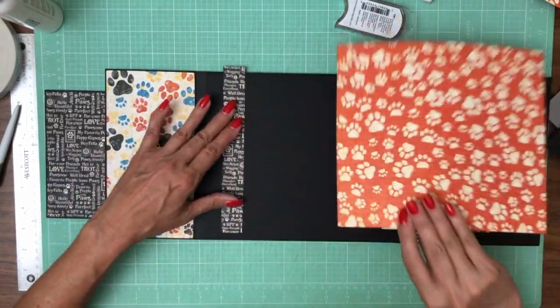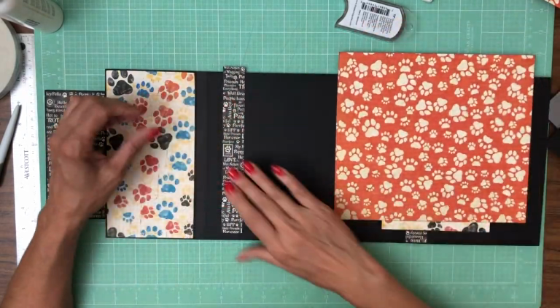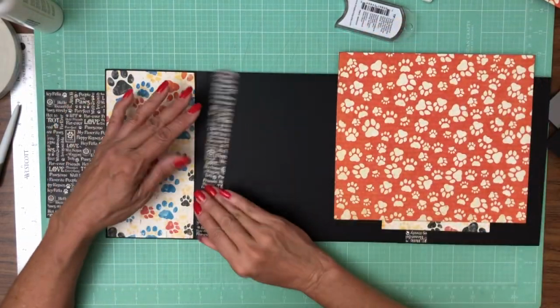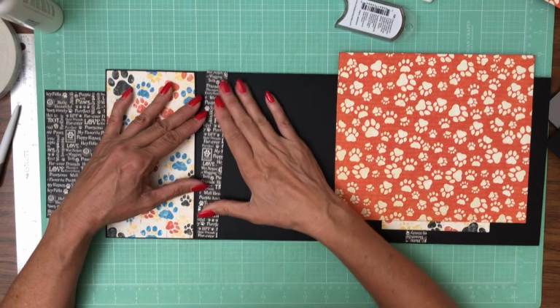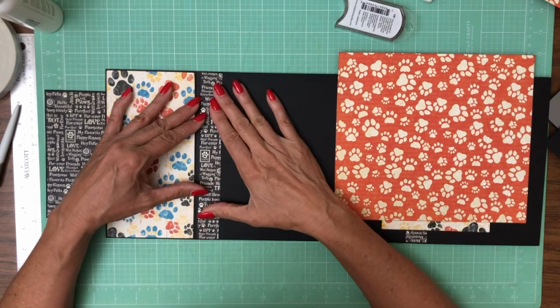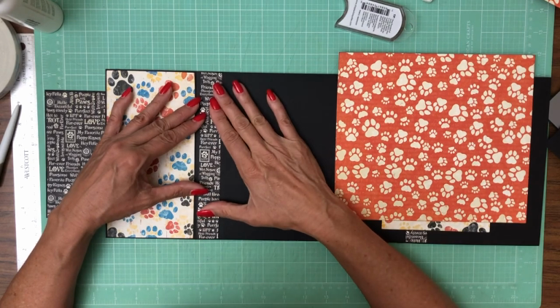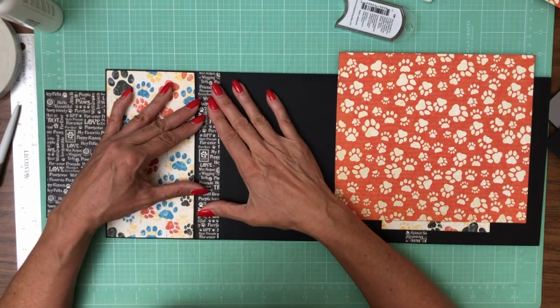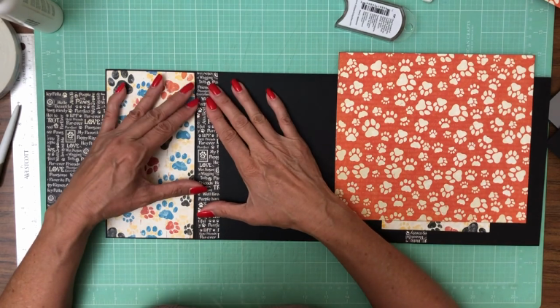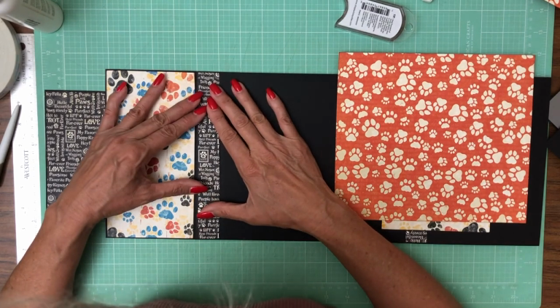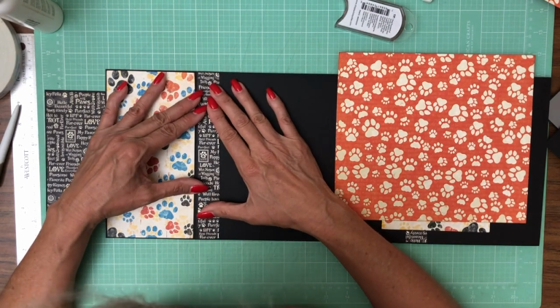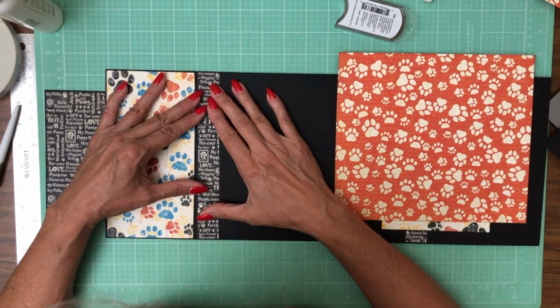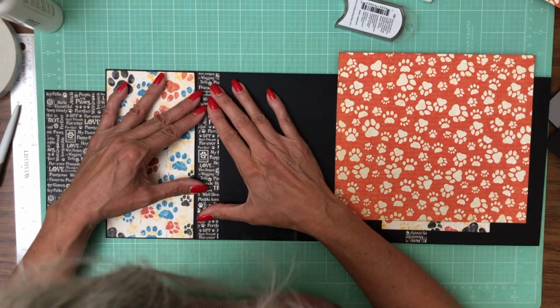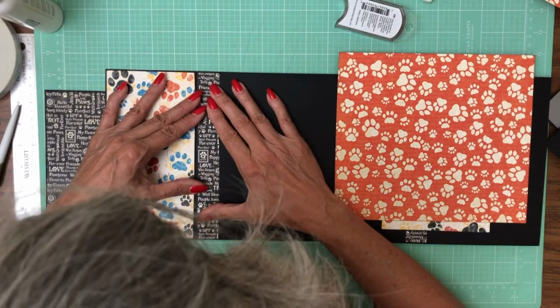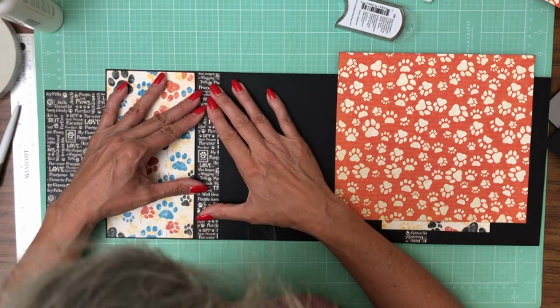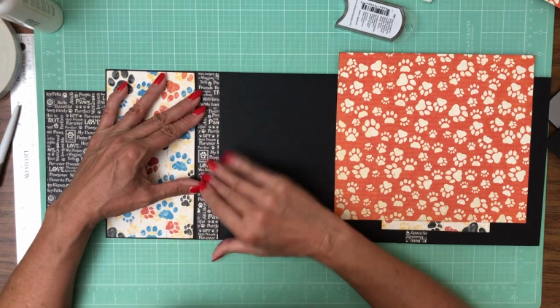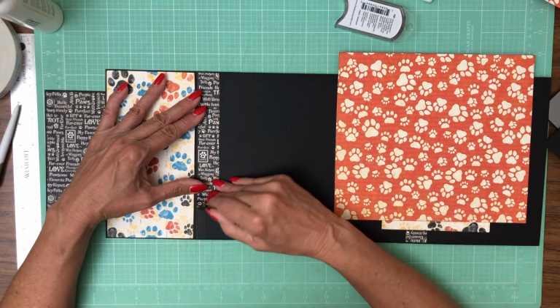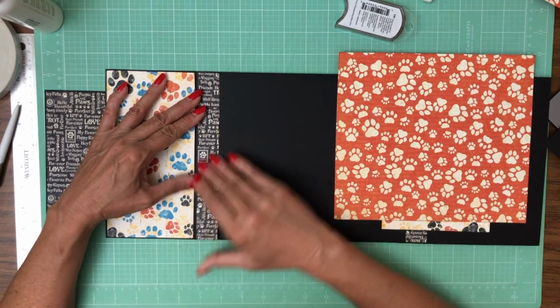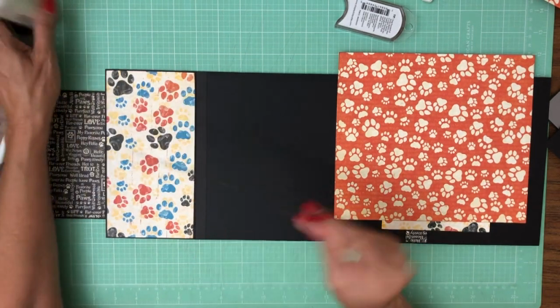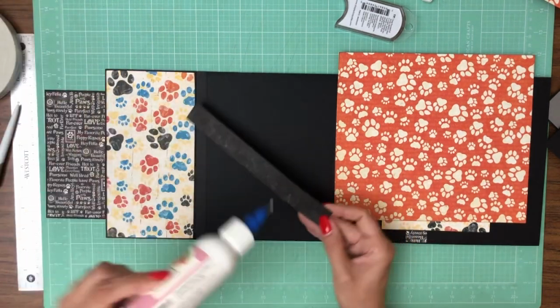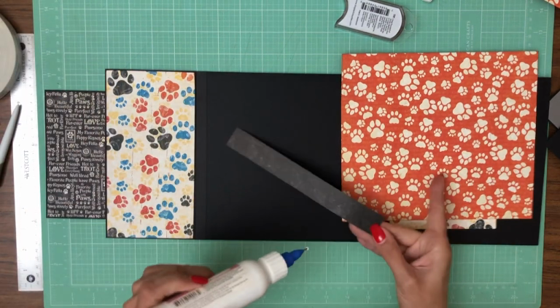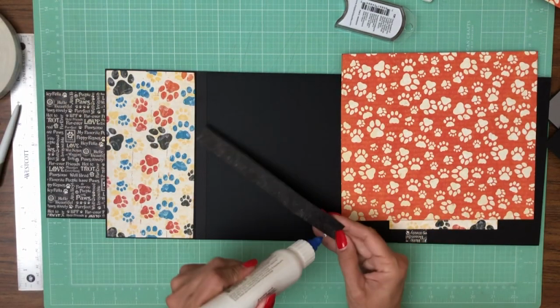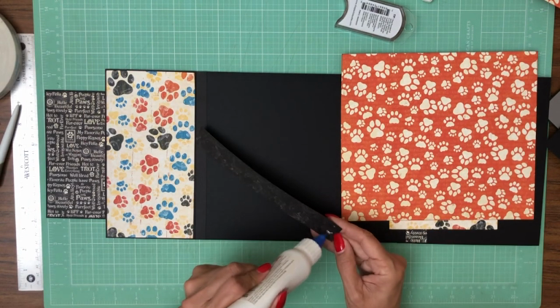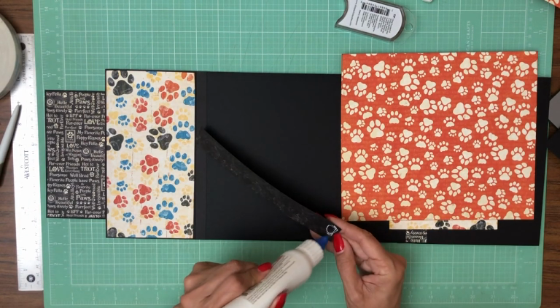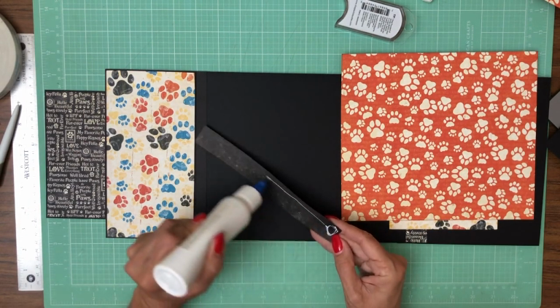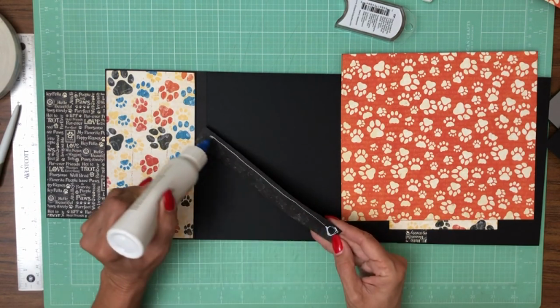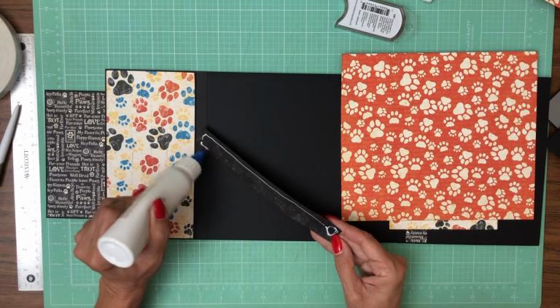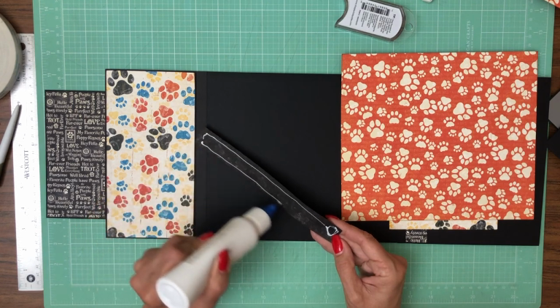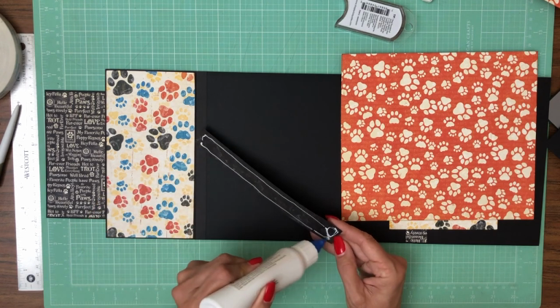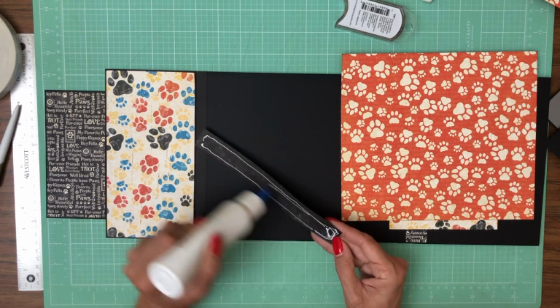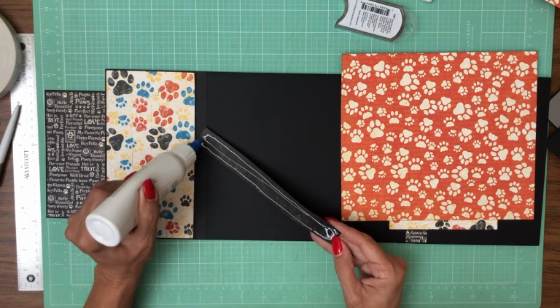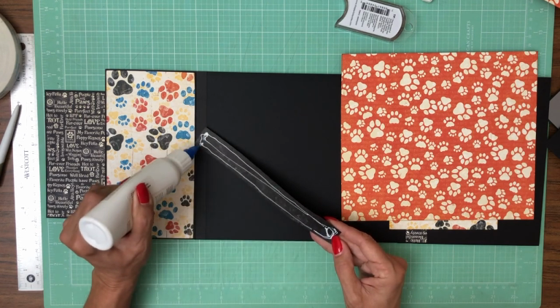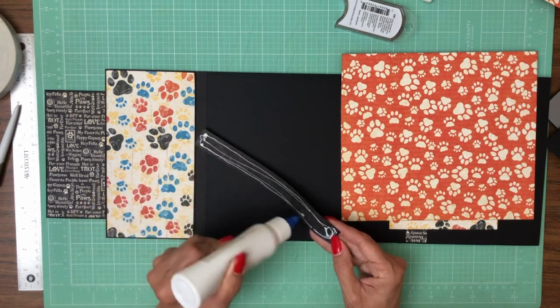Now we're going to add a strip here, and then once we get this in, if we need to, we might have to take a little bit off the larger sheet — but we shall see.